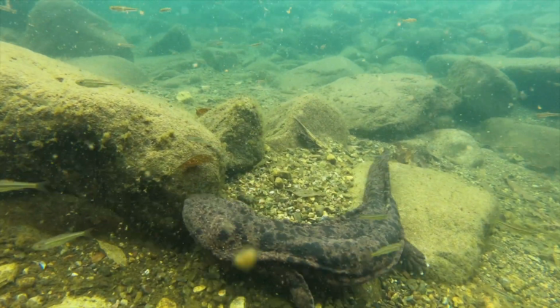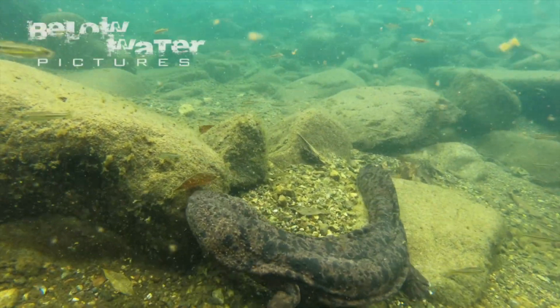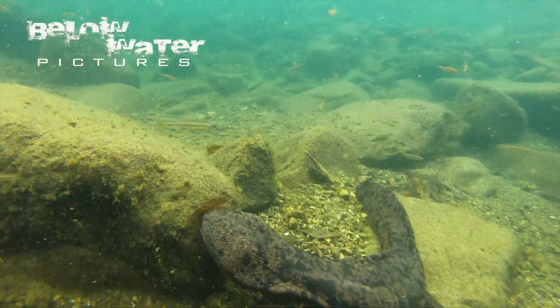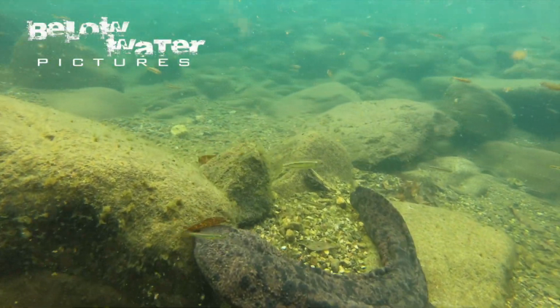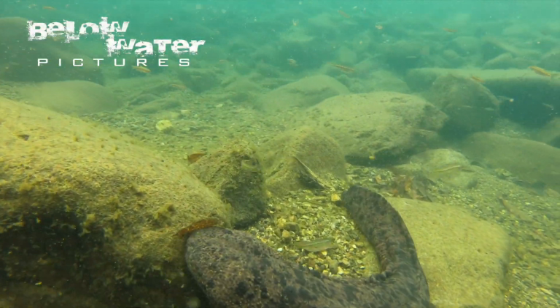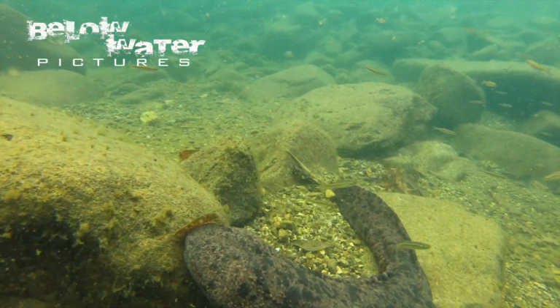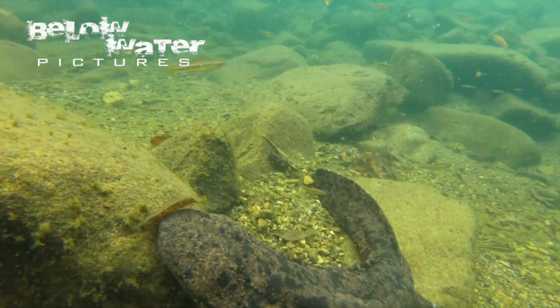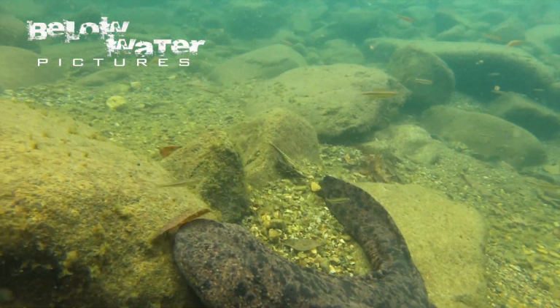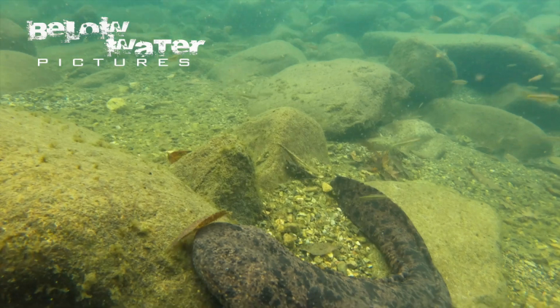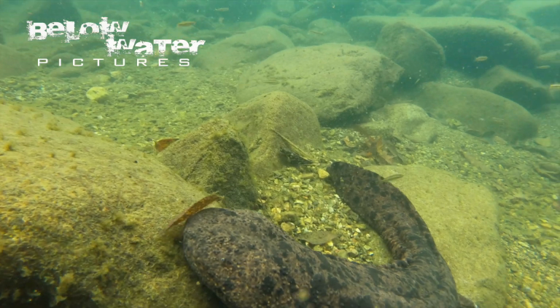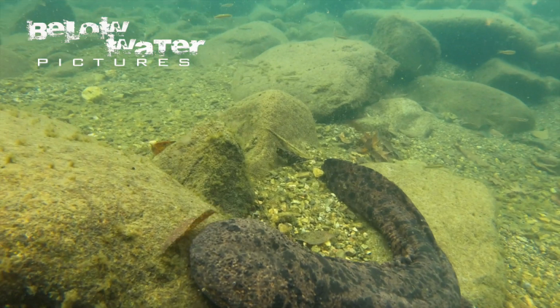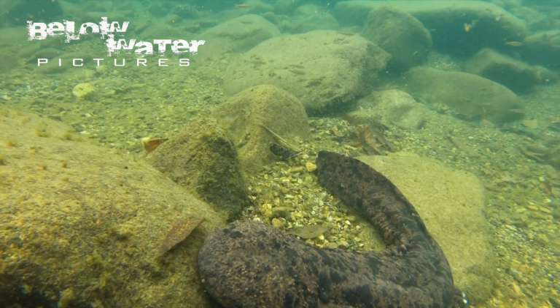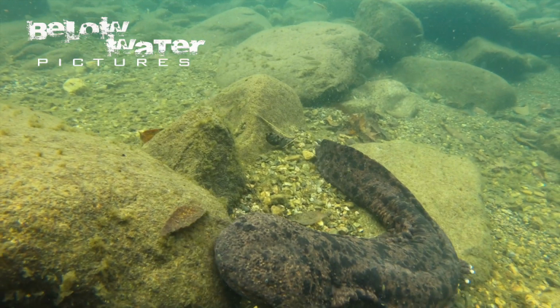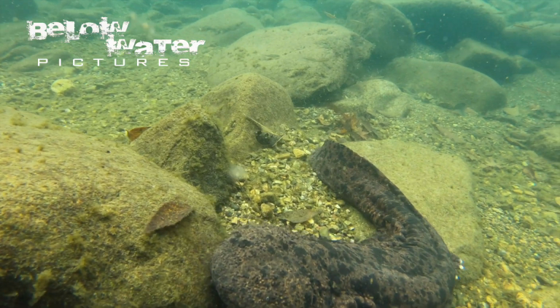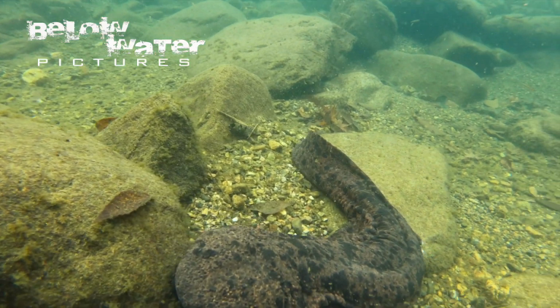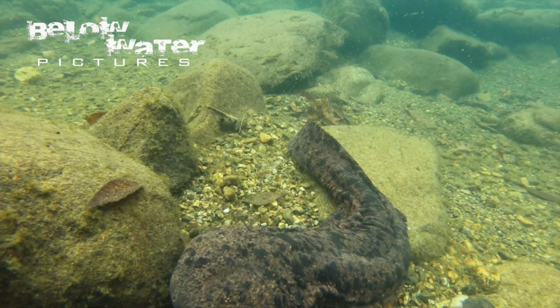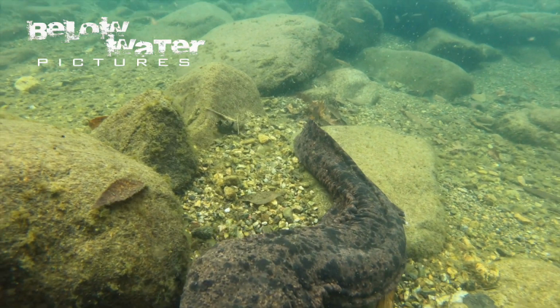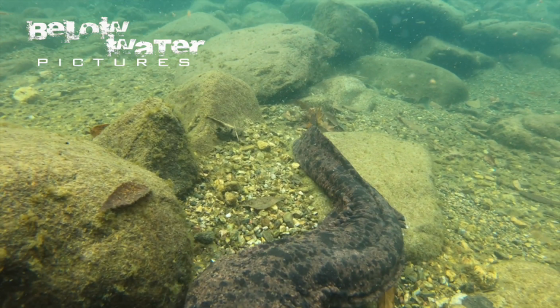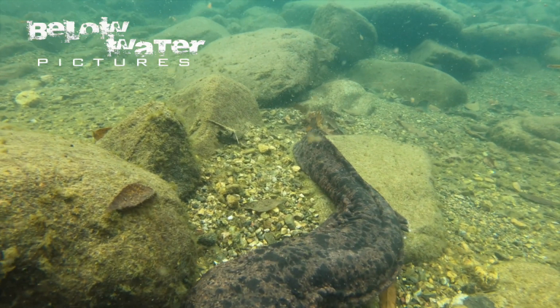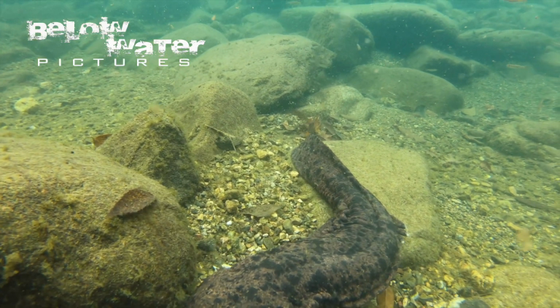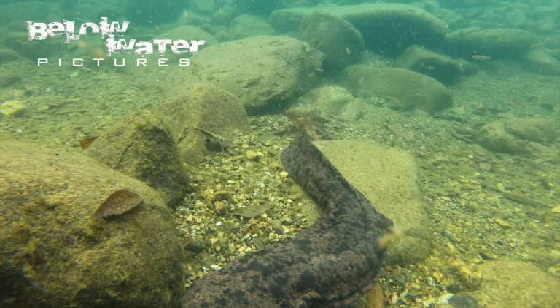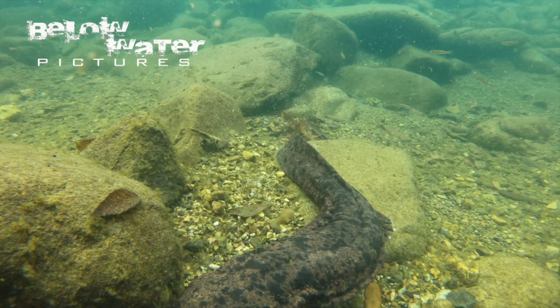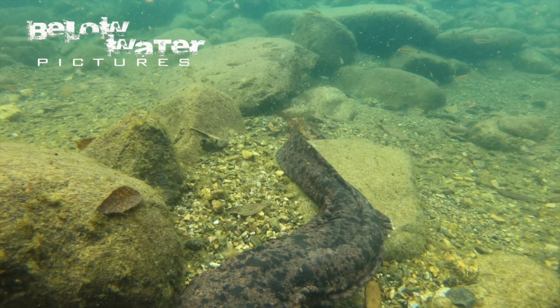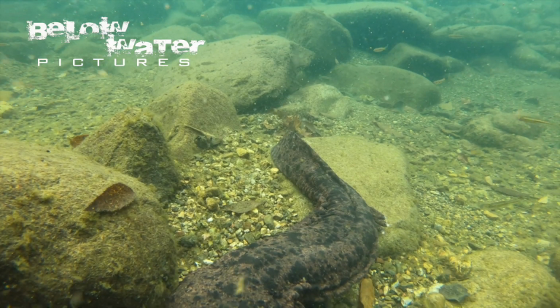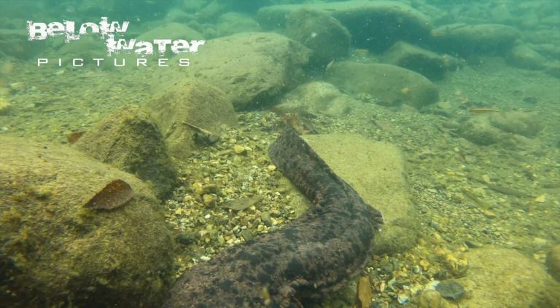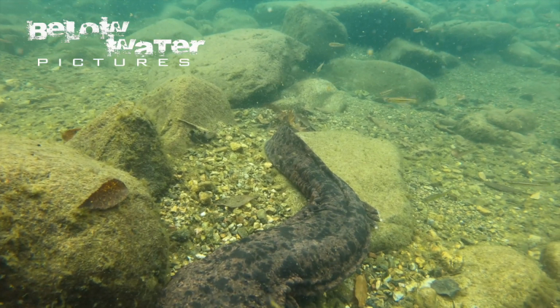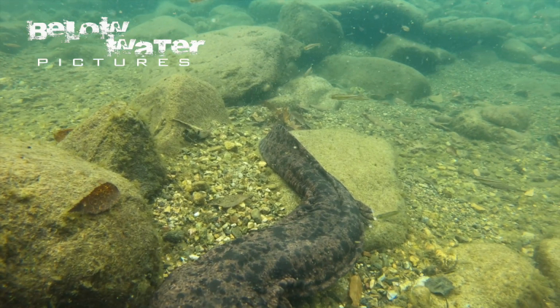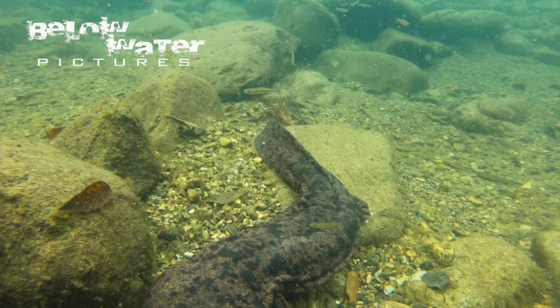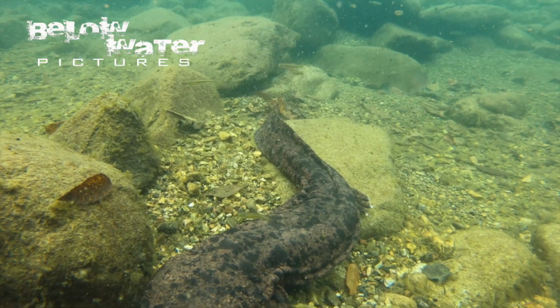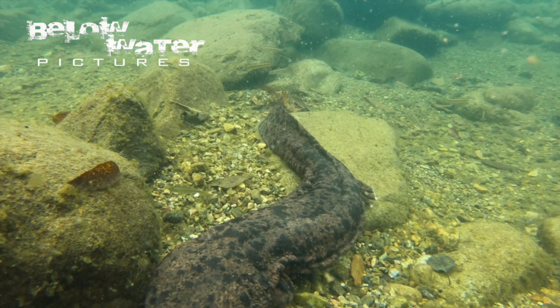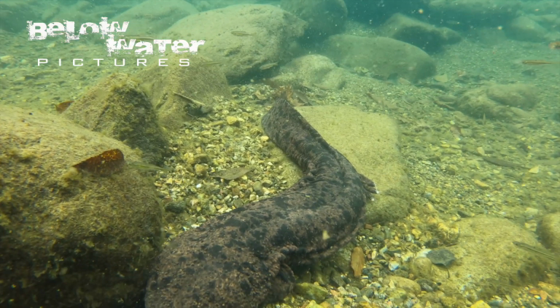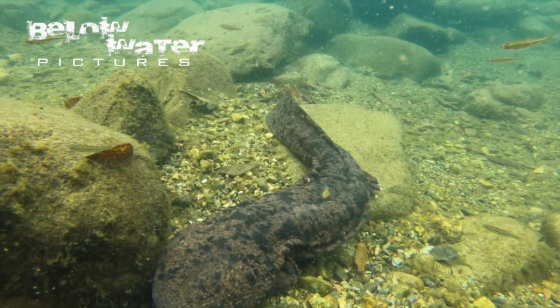If you are enjoying our content from Japan, make sure to check out the video with 30 other Japanese native and endemic fish. I'm sure you will see some species you have not seen on video before. There will be a link in the description as well.